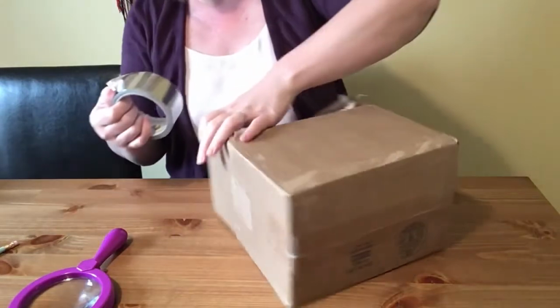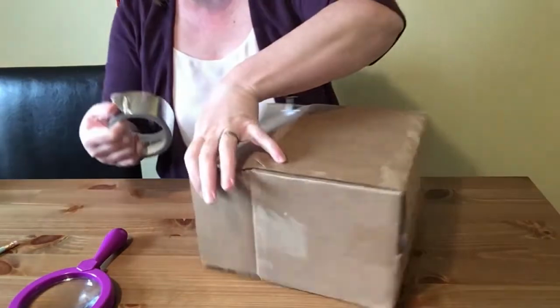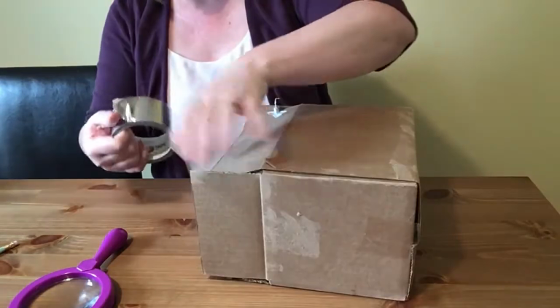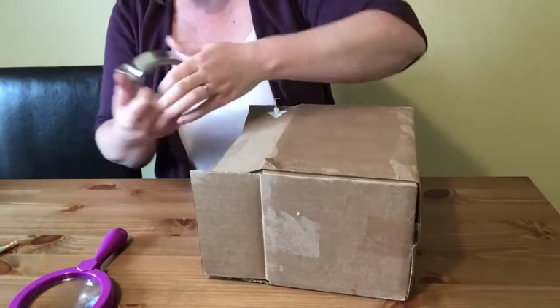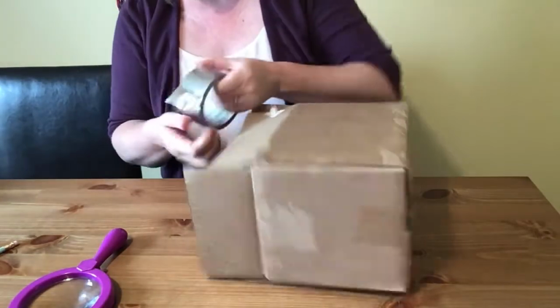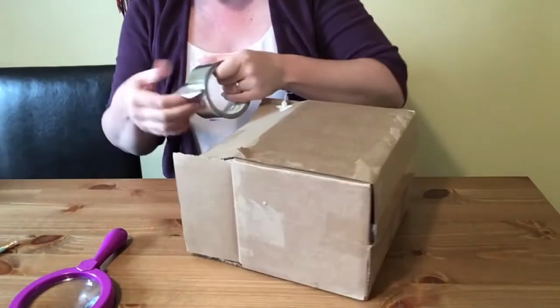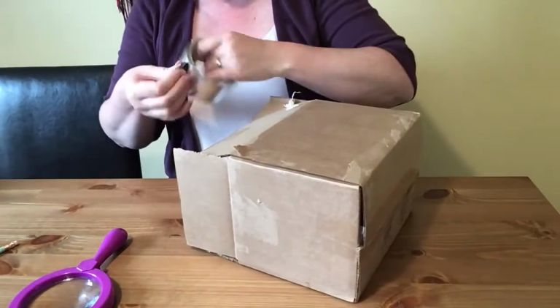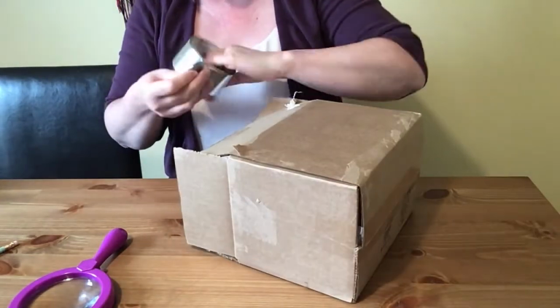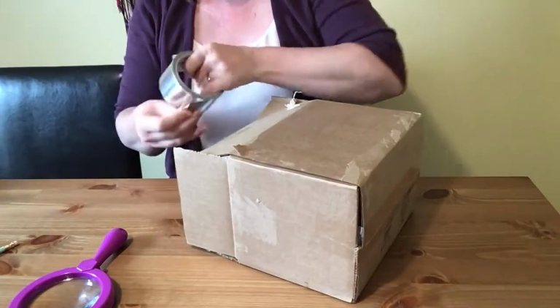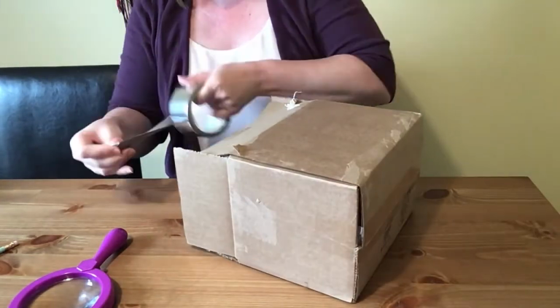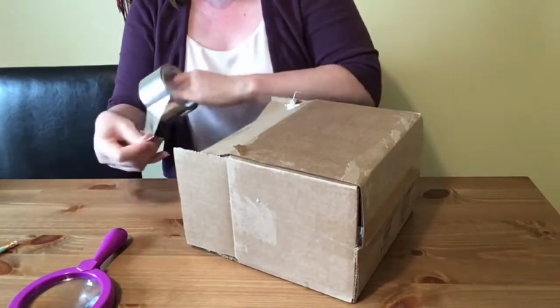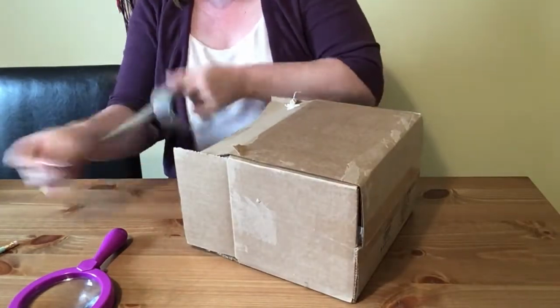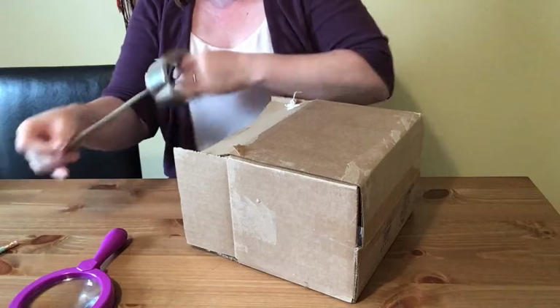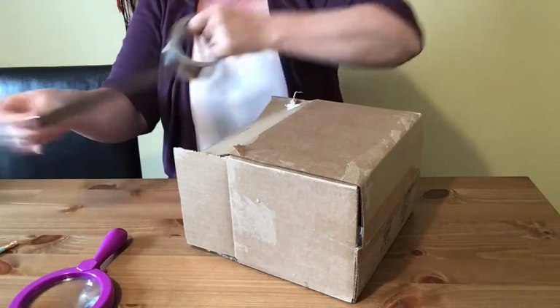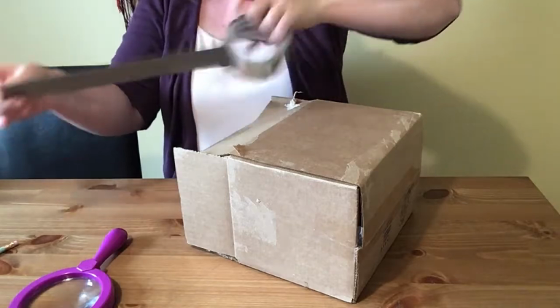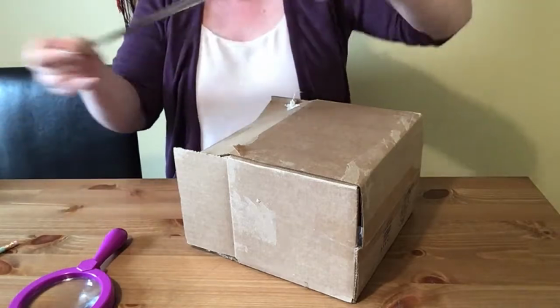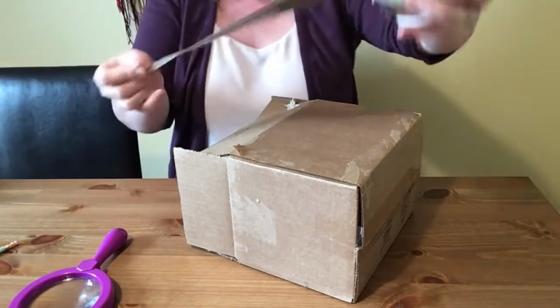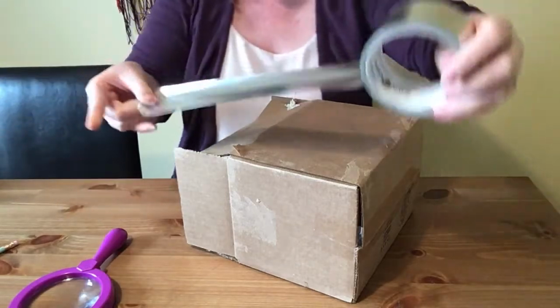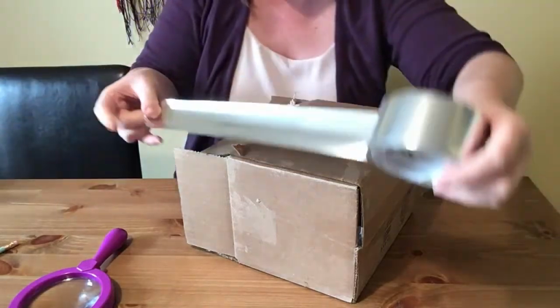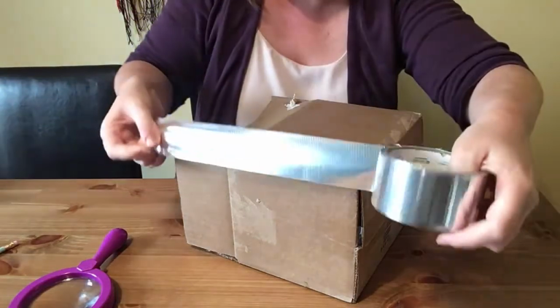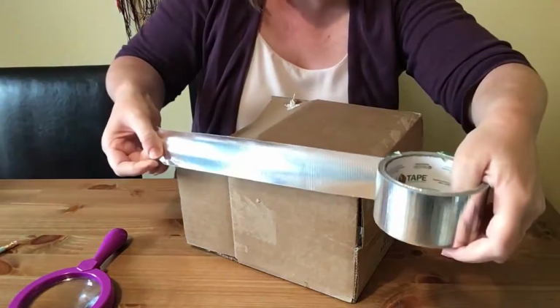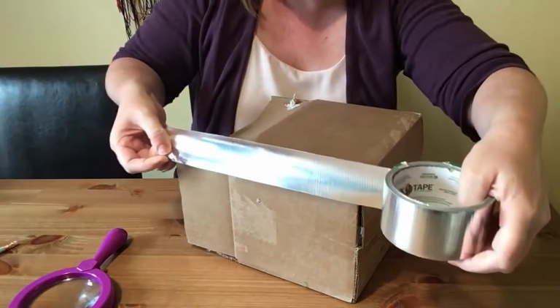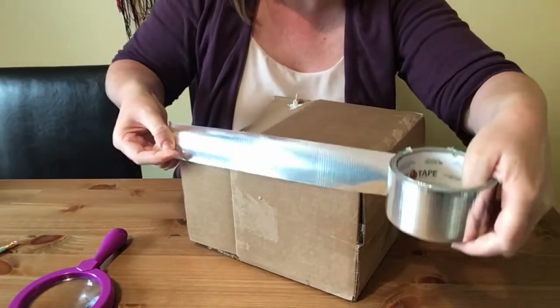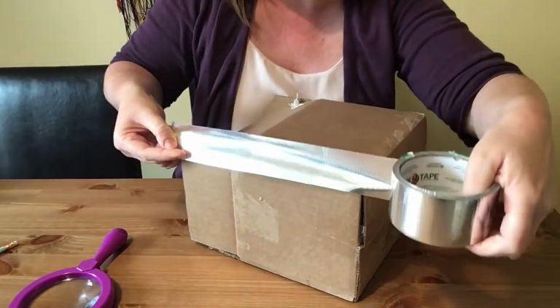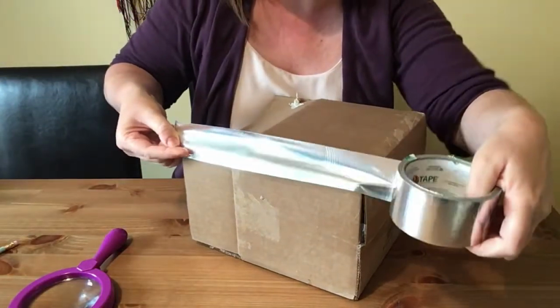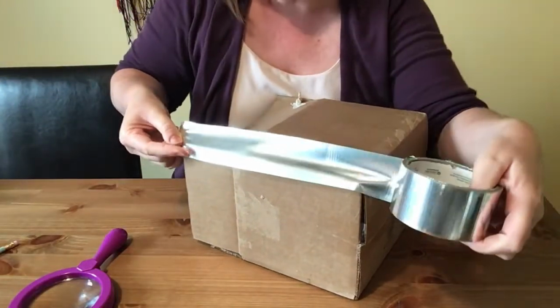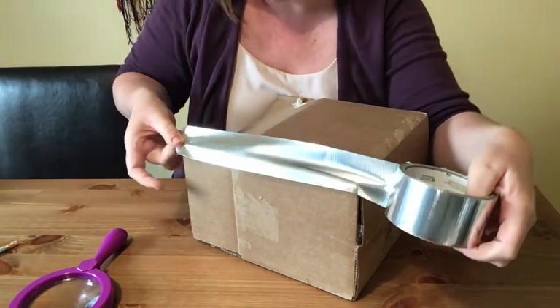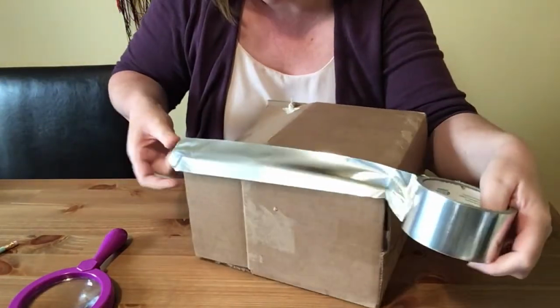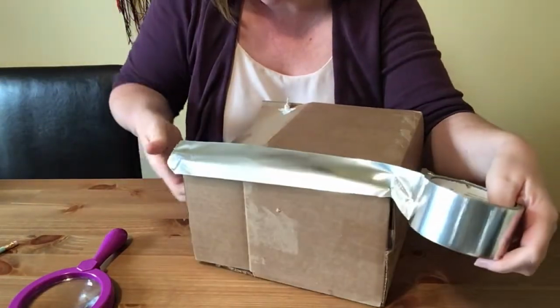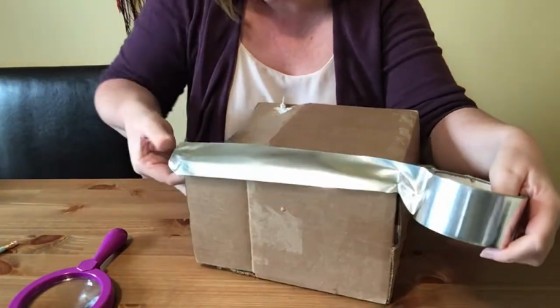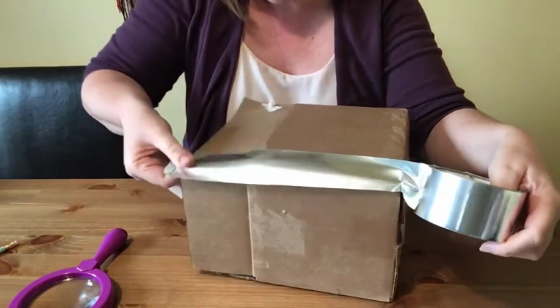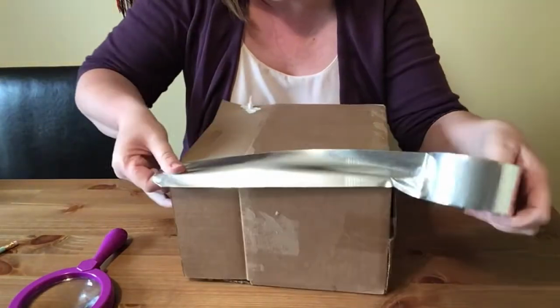What we're going to do is take our duct tape and put it on all of the edges.